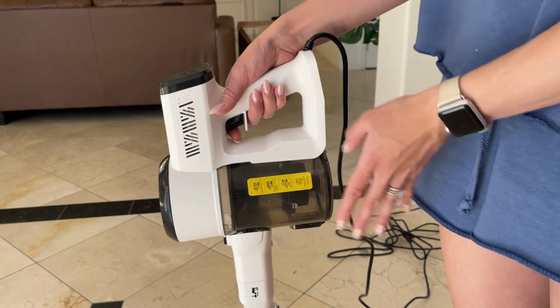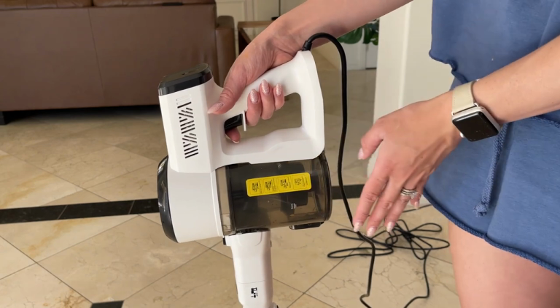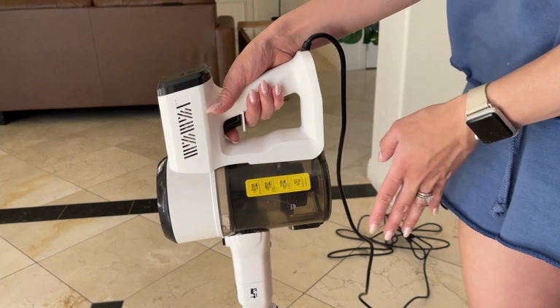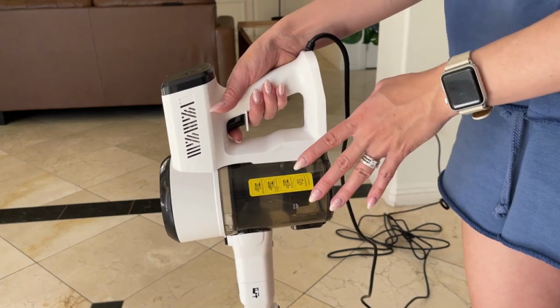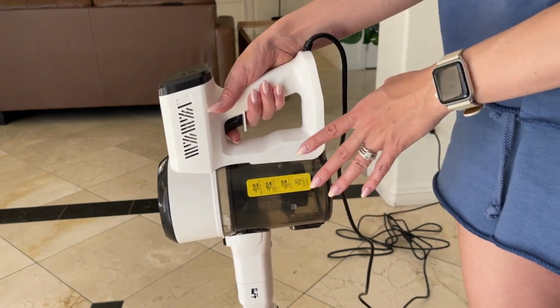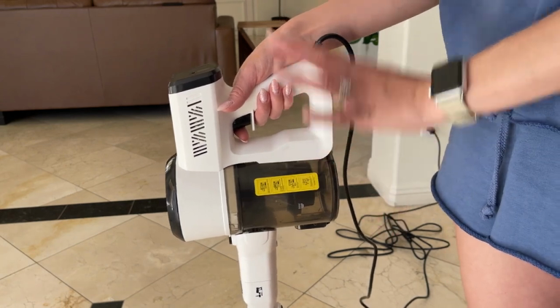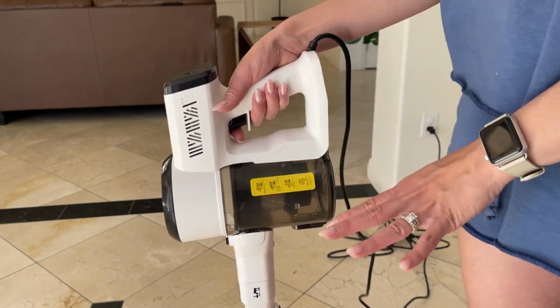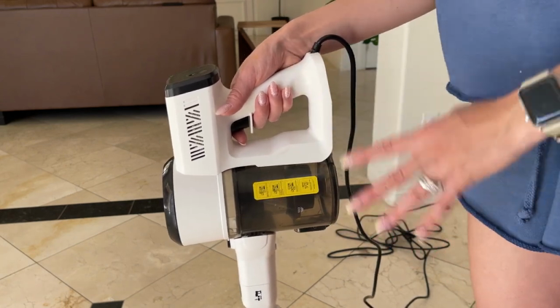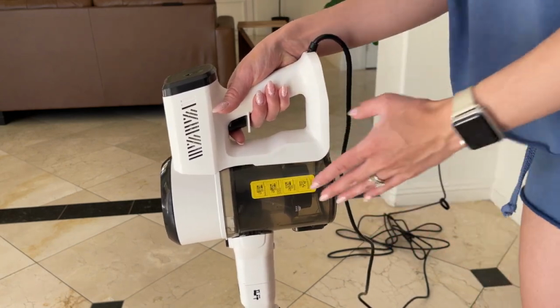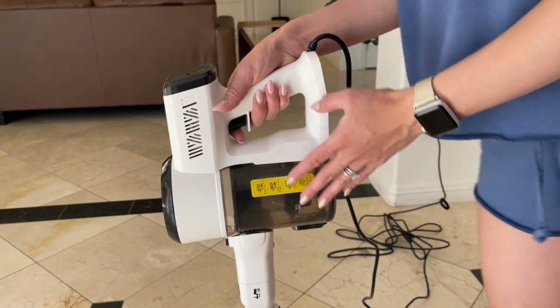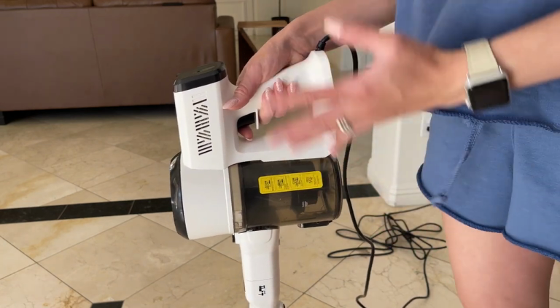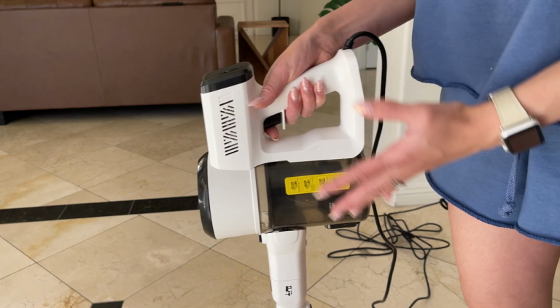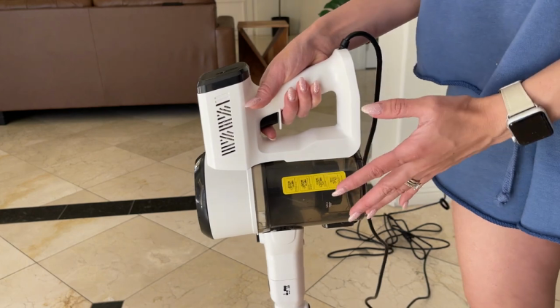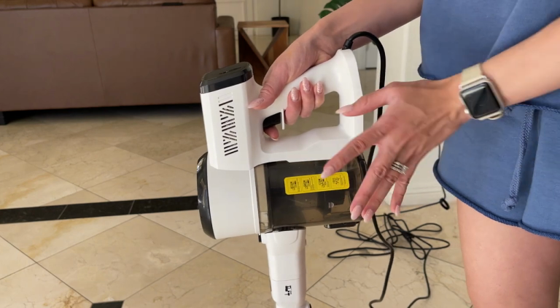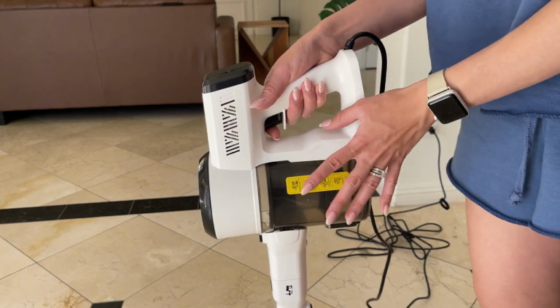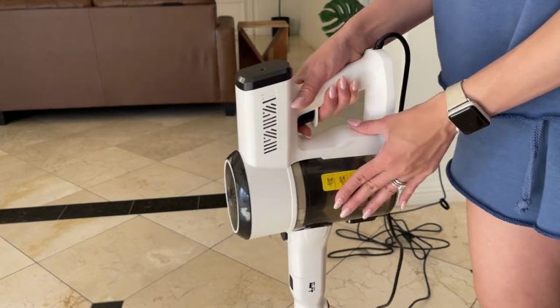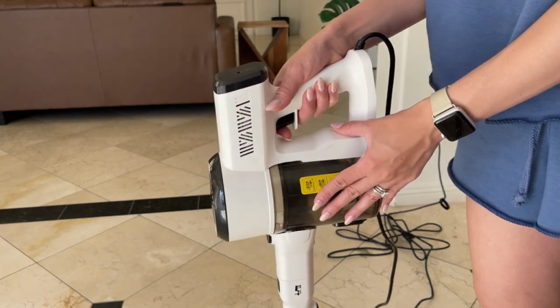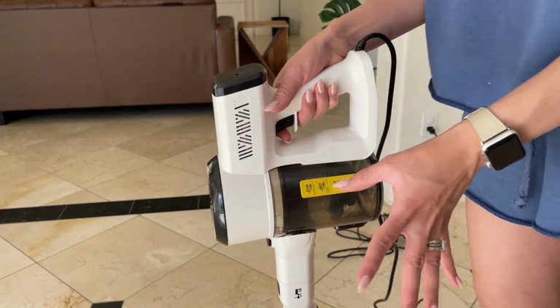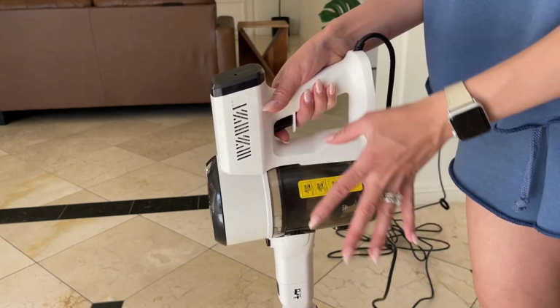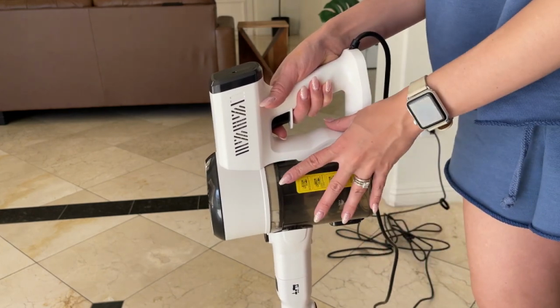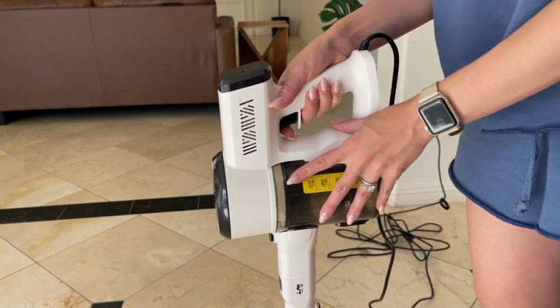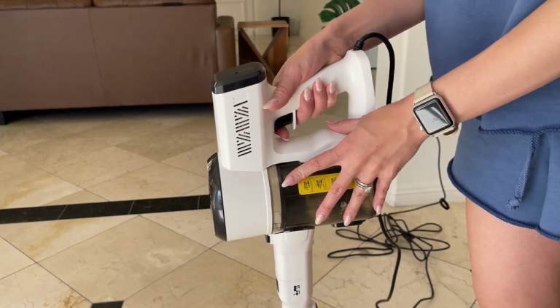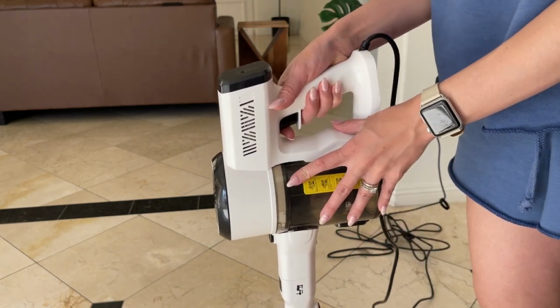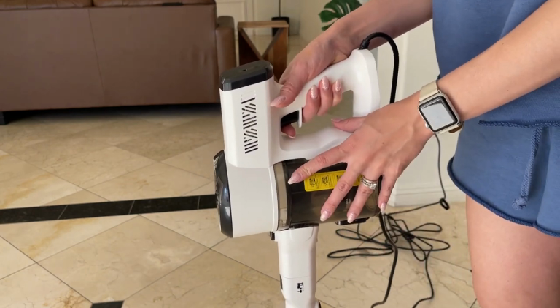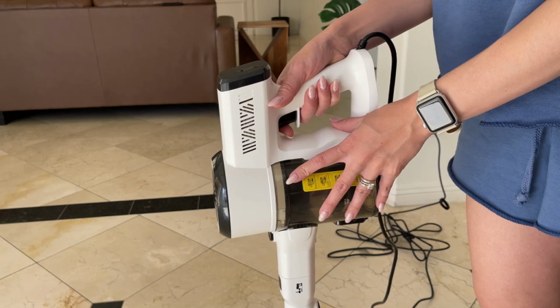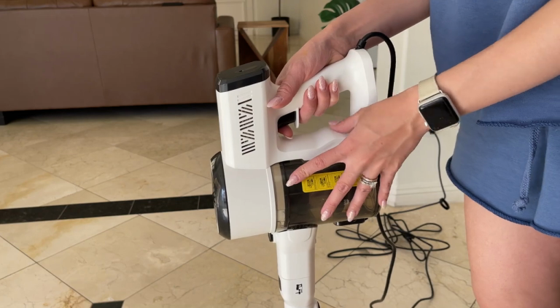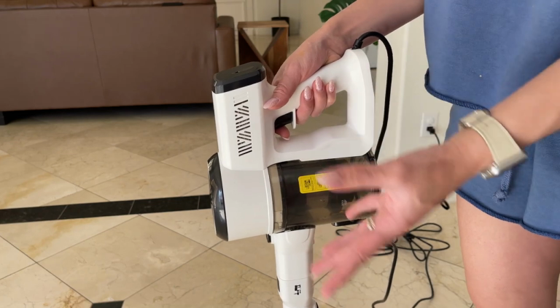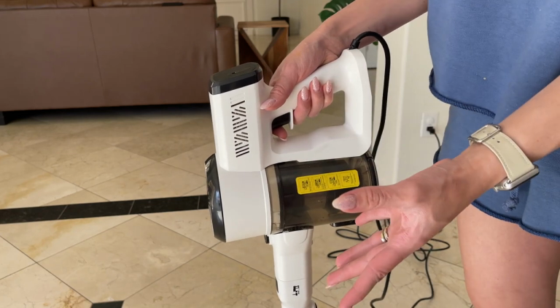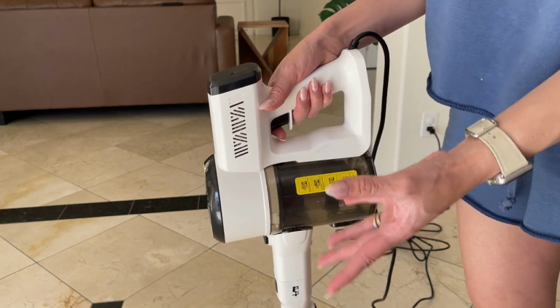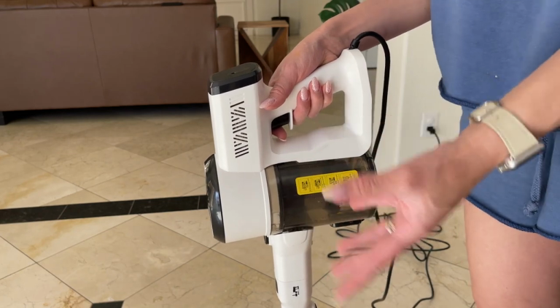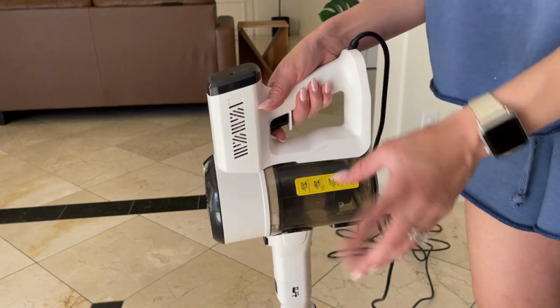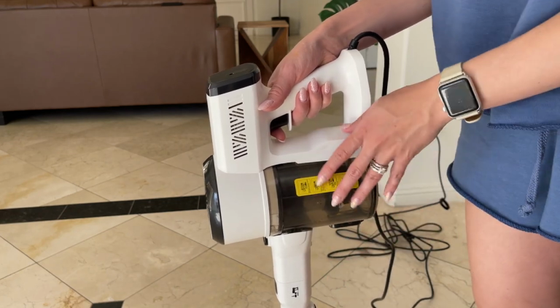Vacuums are usually very loud, and it's not the case with this one. Like I said, this vacuum is very powerful but not as loud as other vacuums. I'll show you right now.